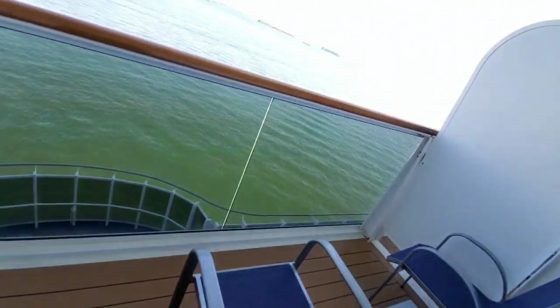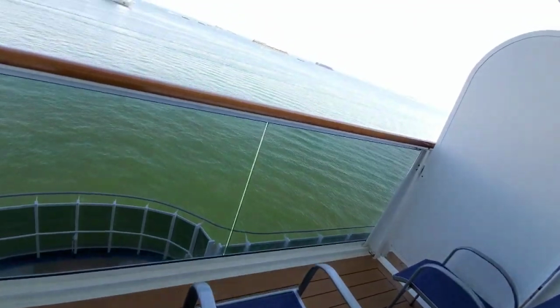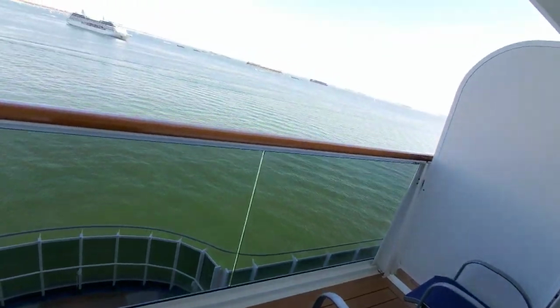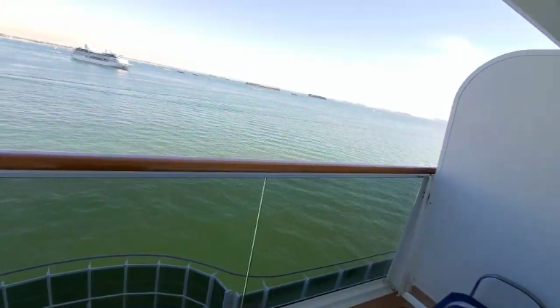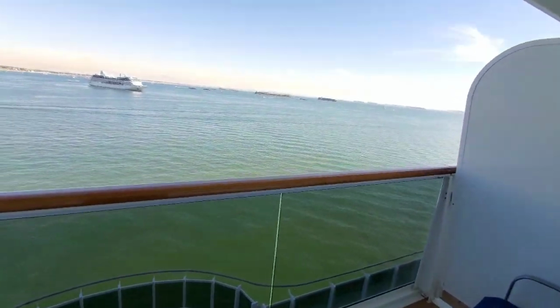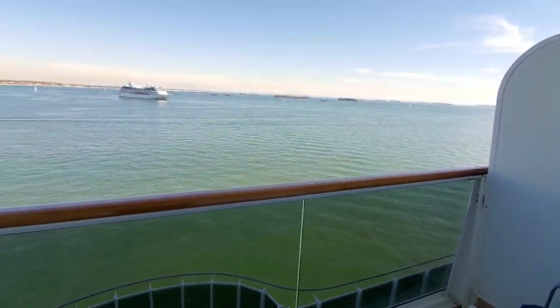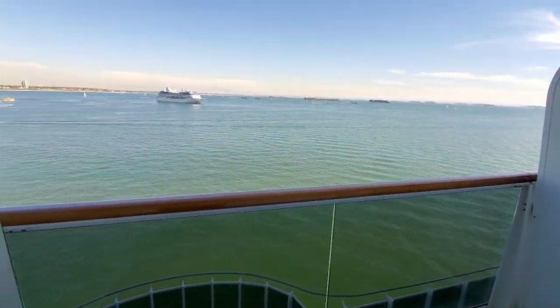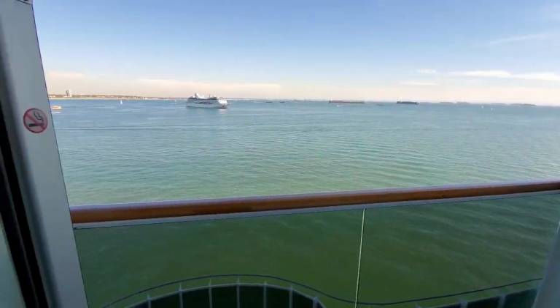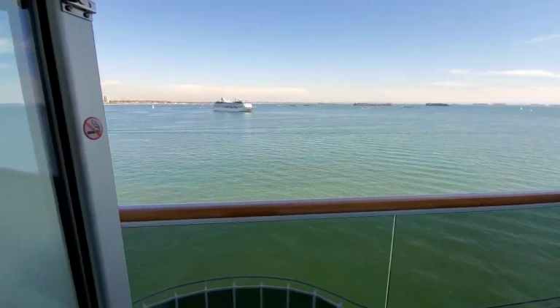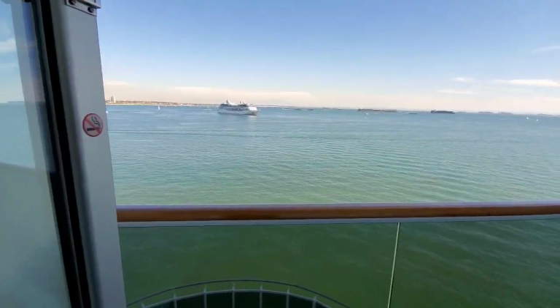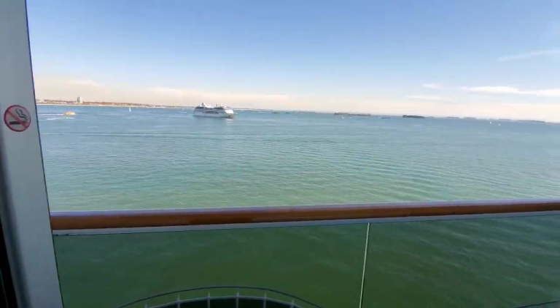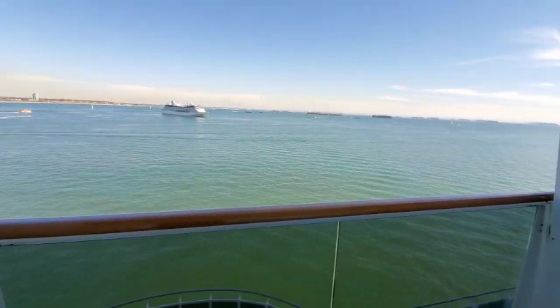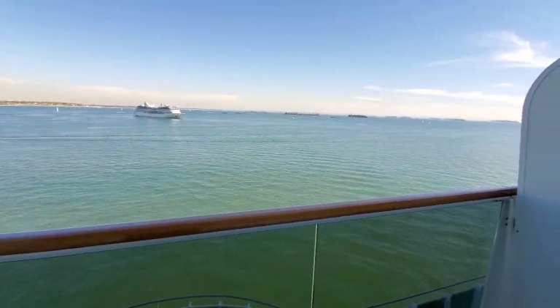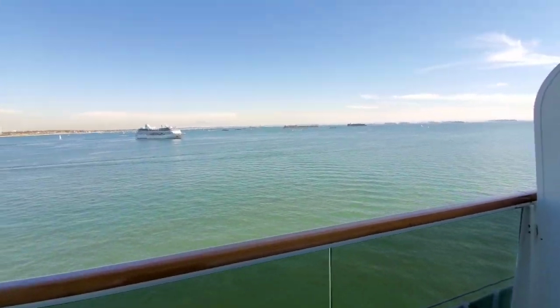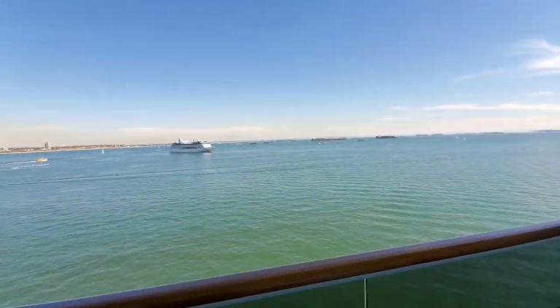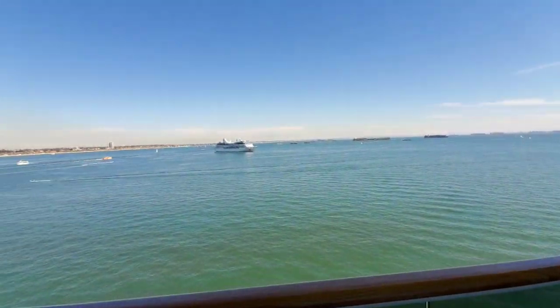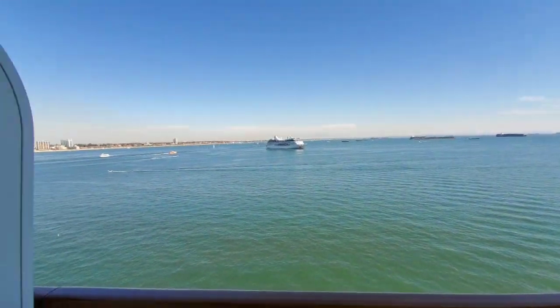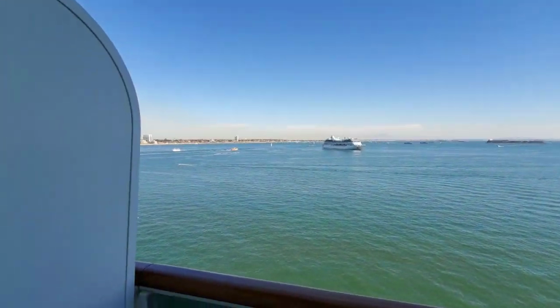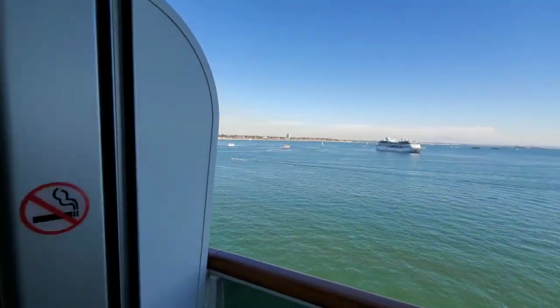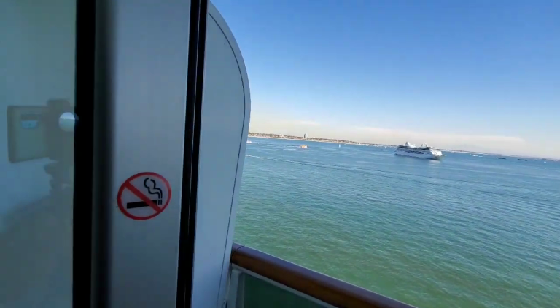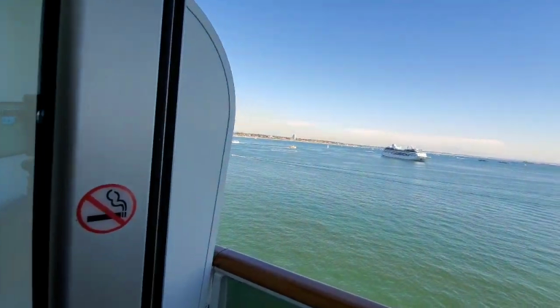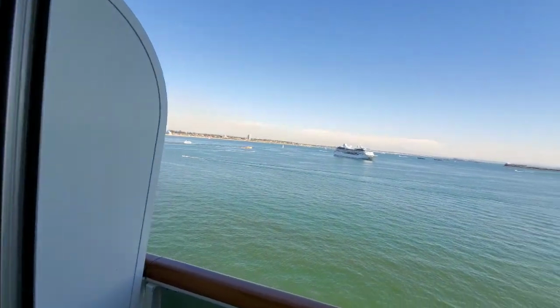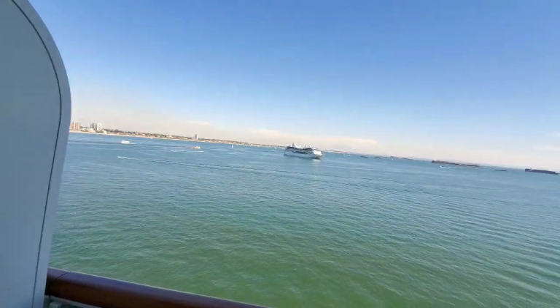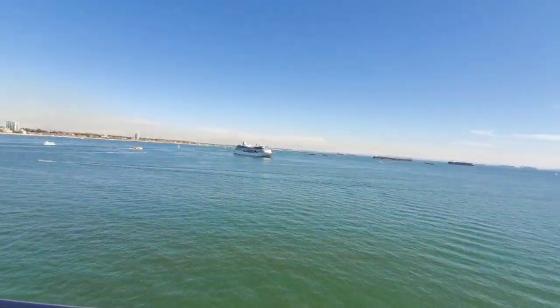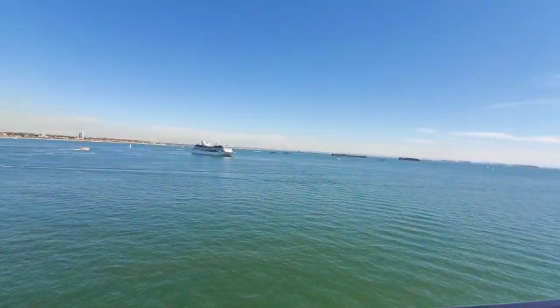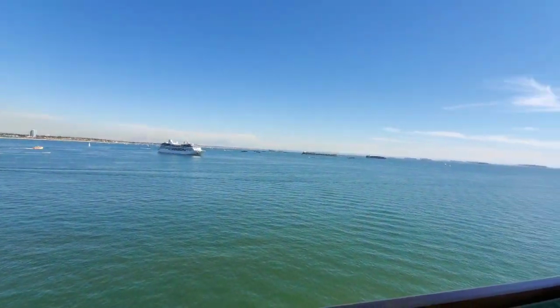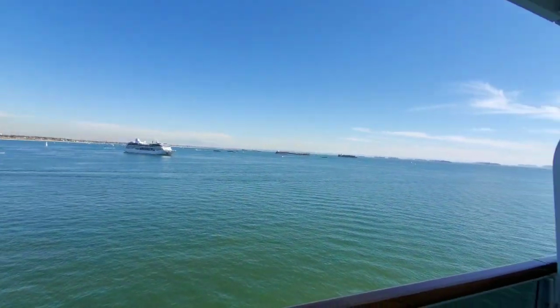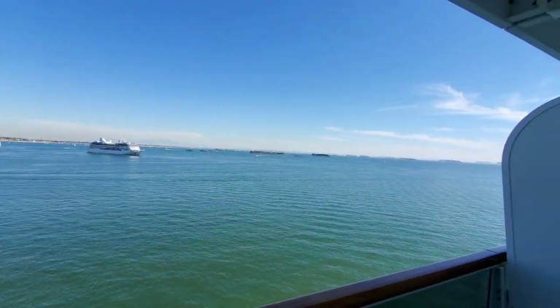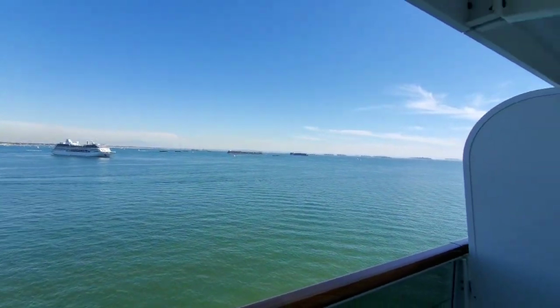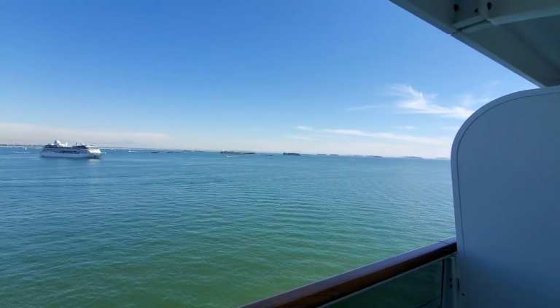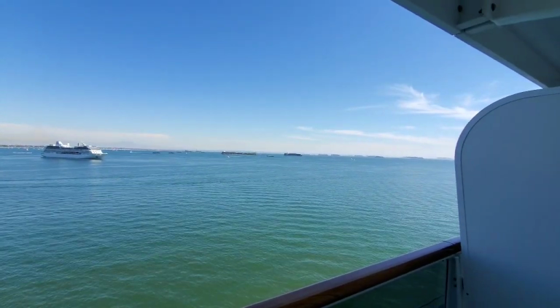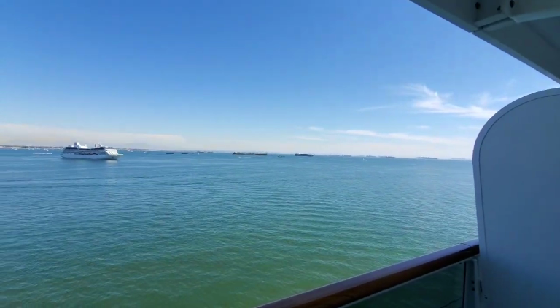The balcony has two chairs and a small table, and one of the chairs can be leaned back so you could lounge on the balcony.